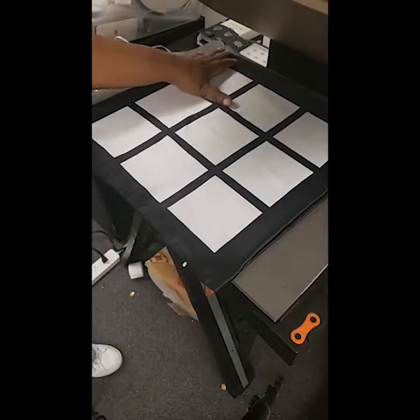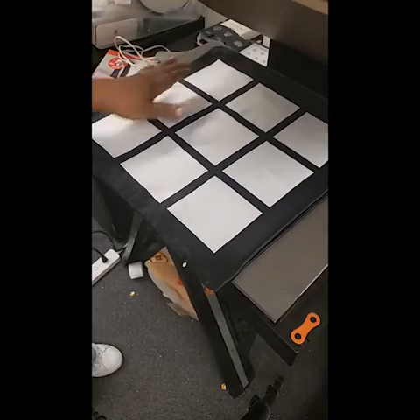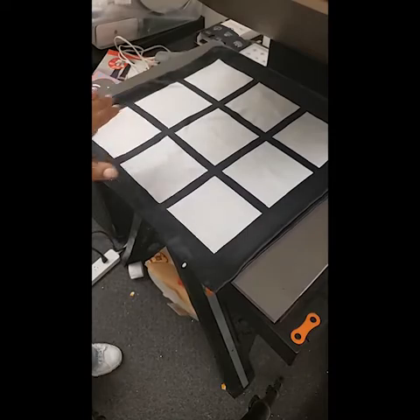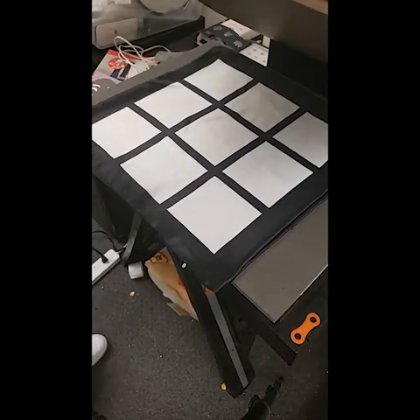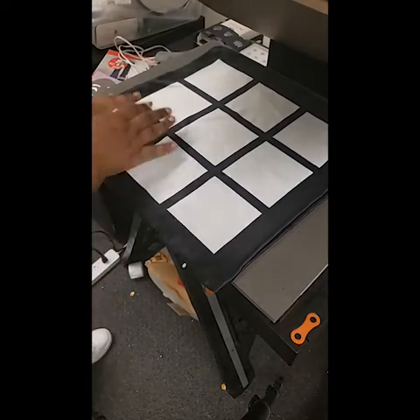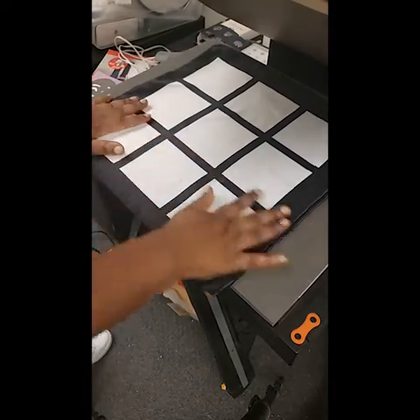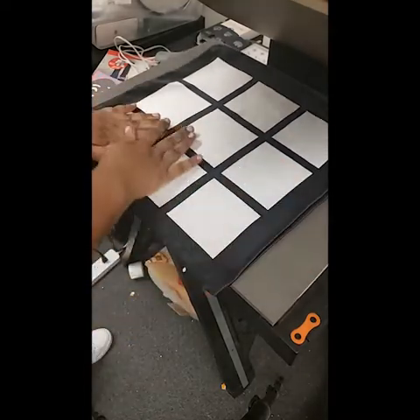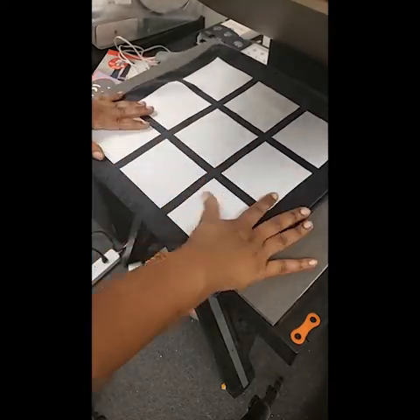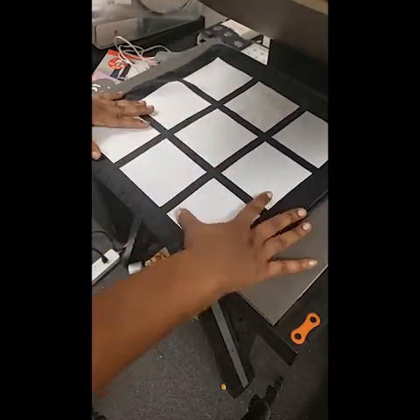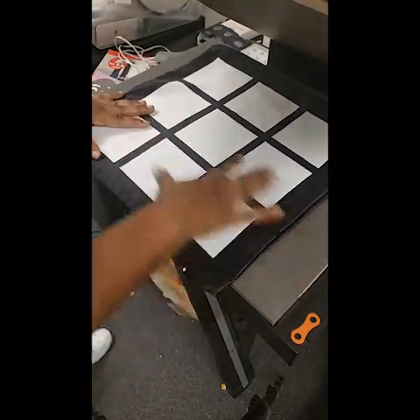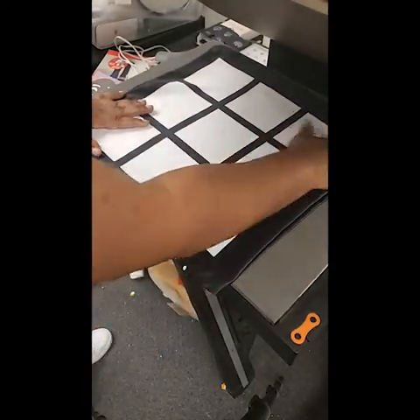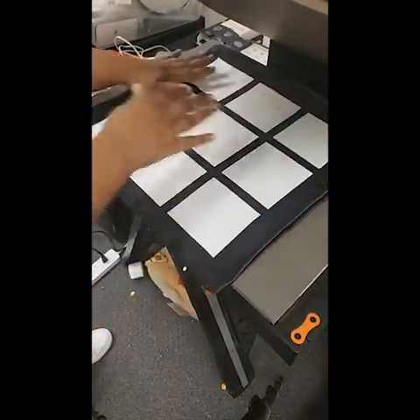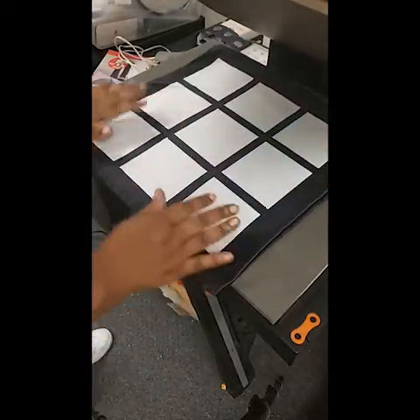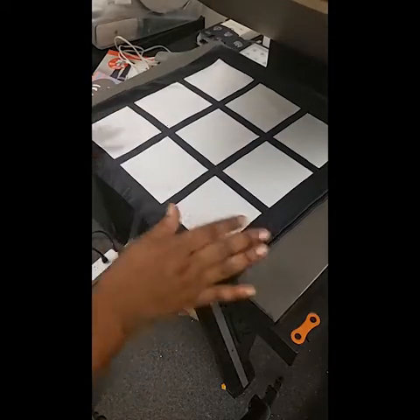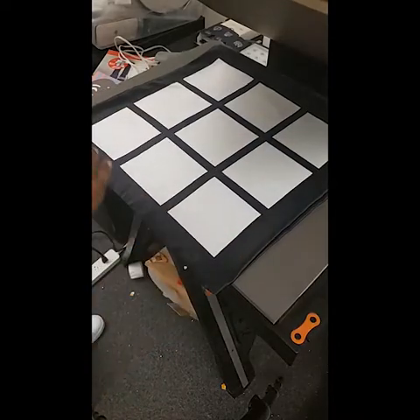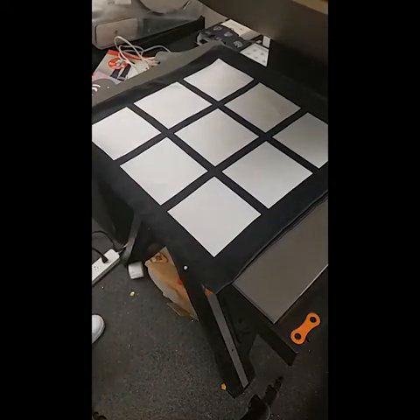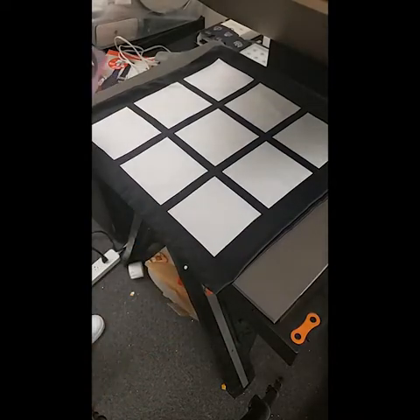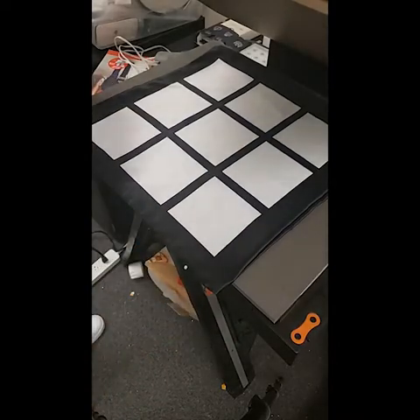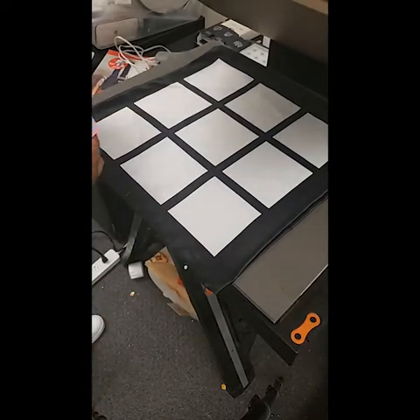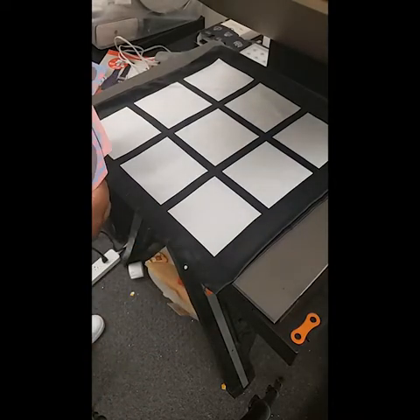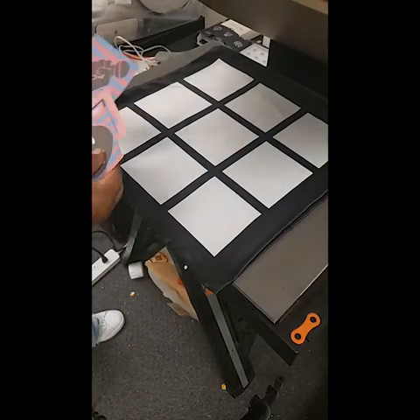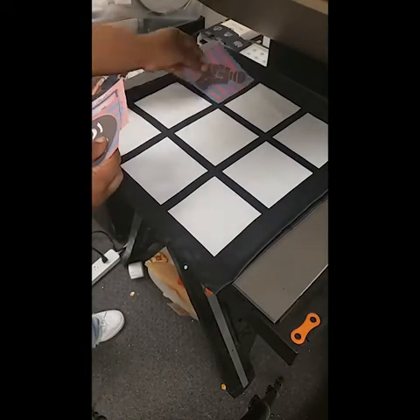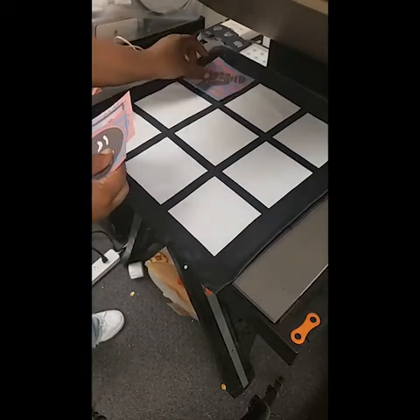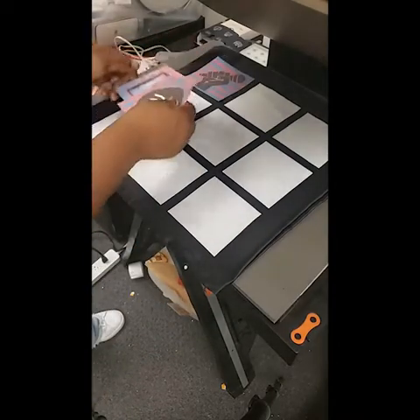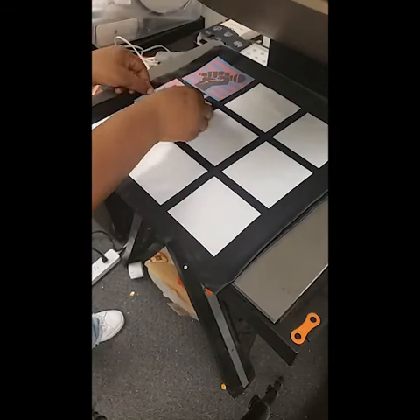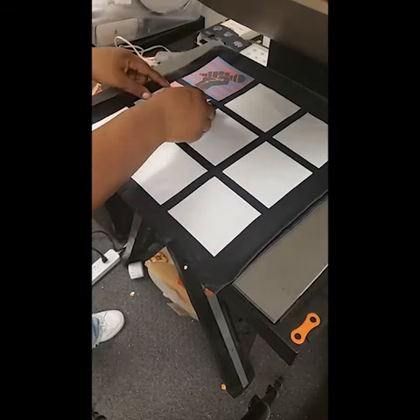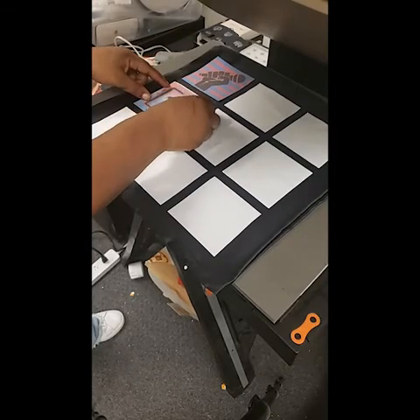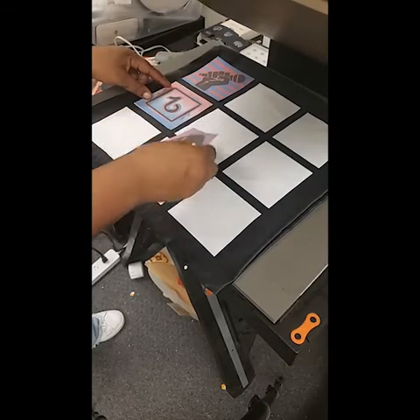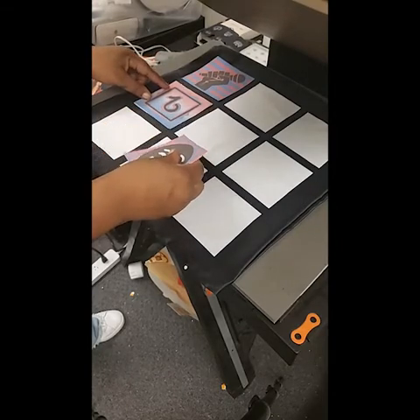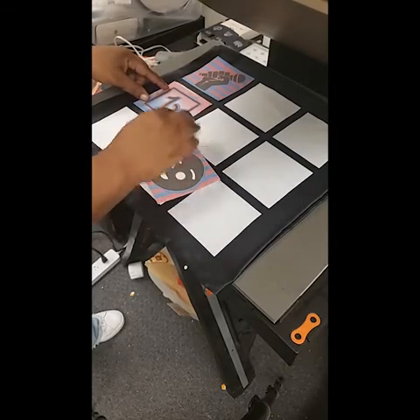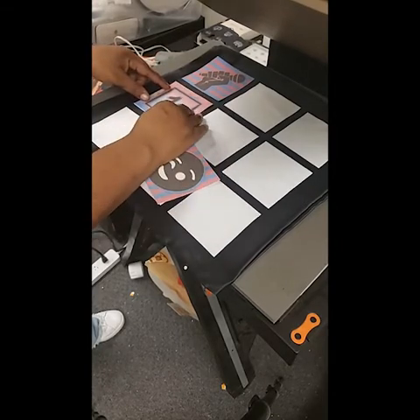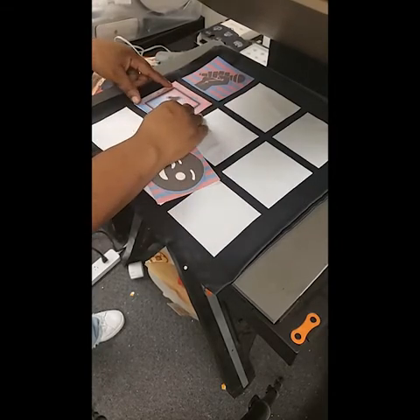Good afternoon. I am going to be doing a TikTok design on a panel pillow.